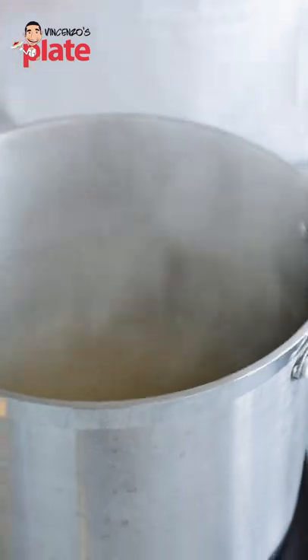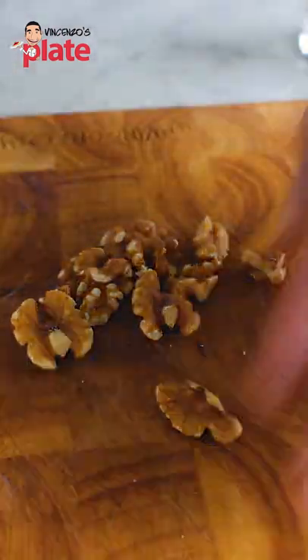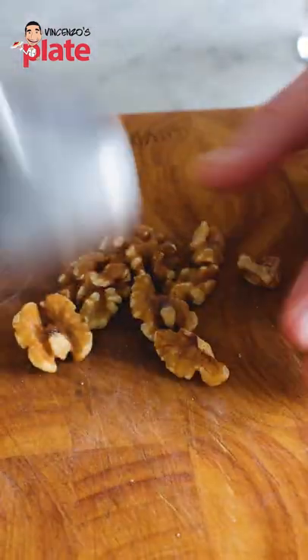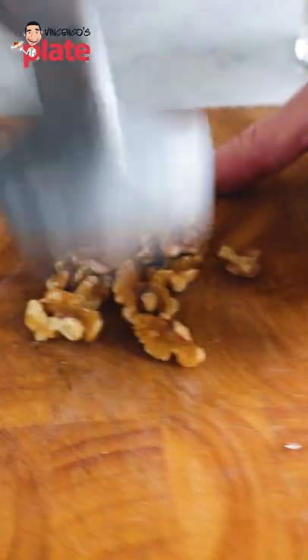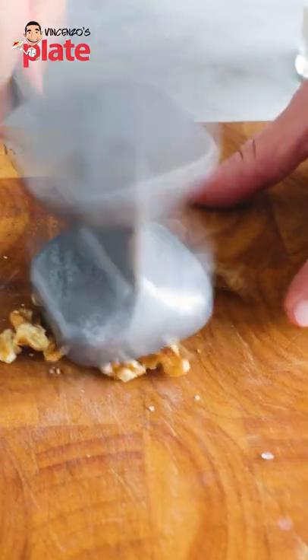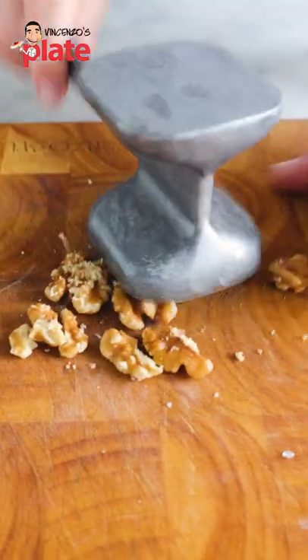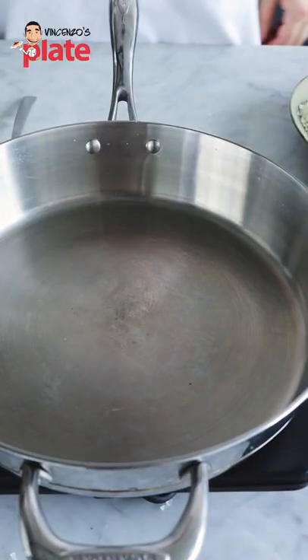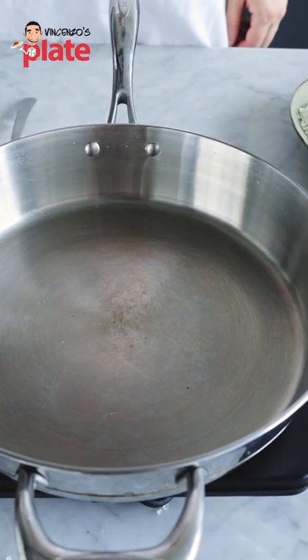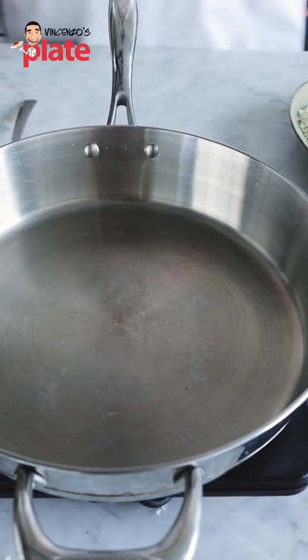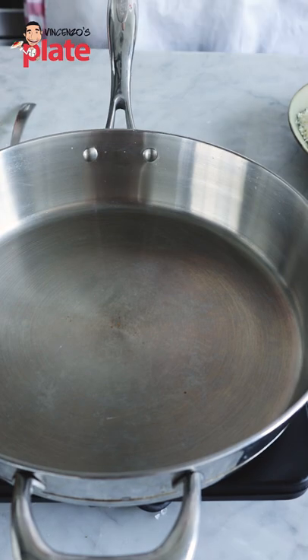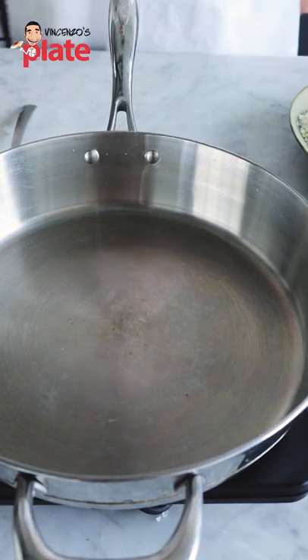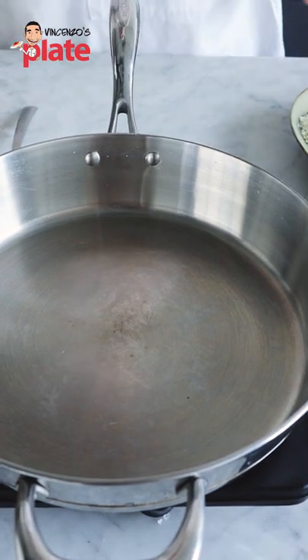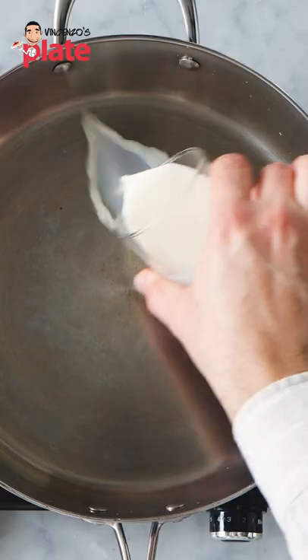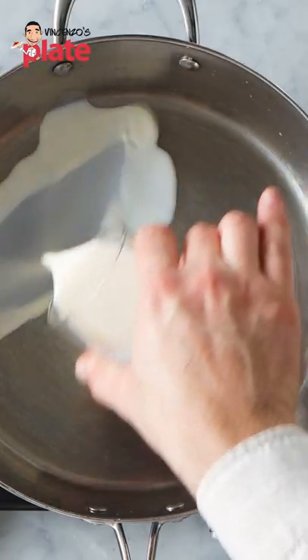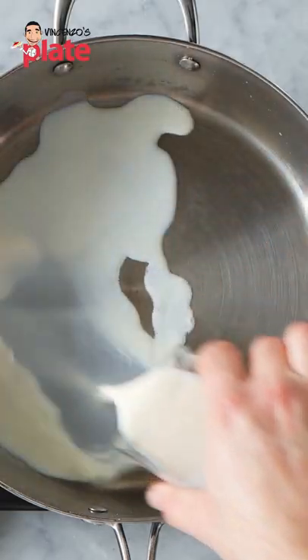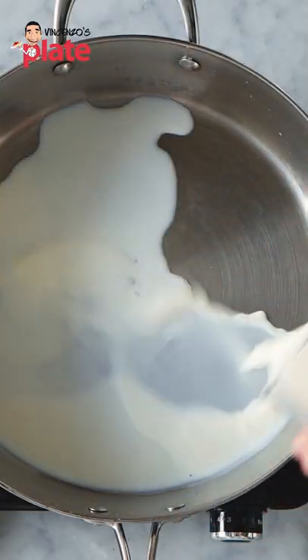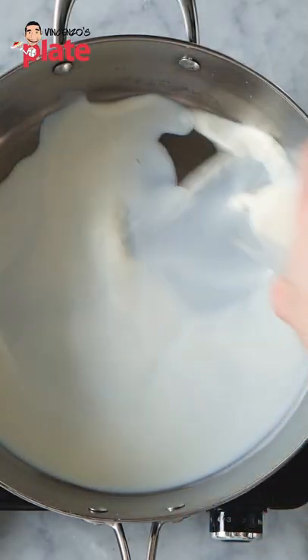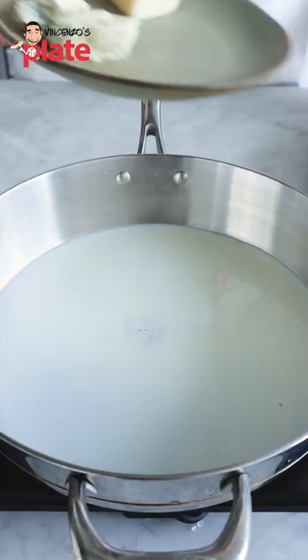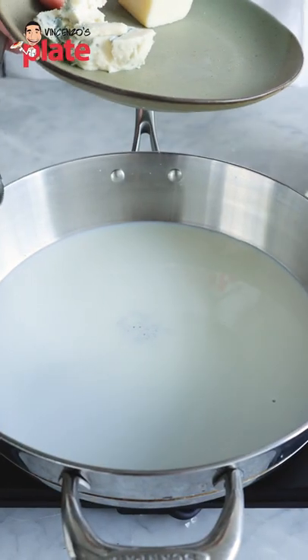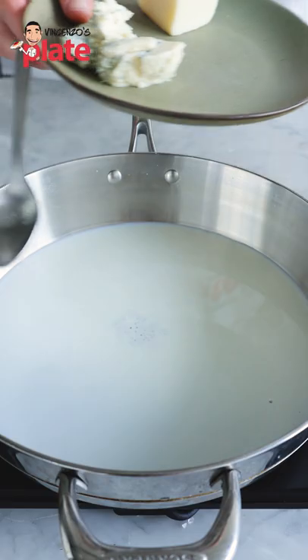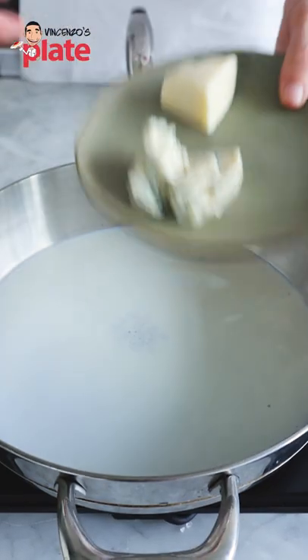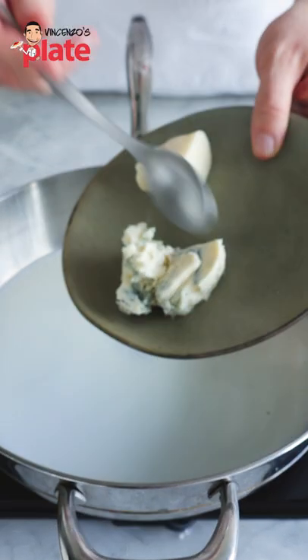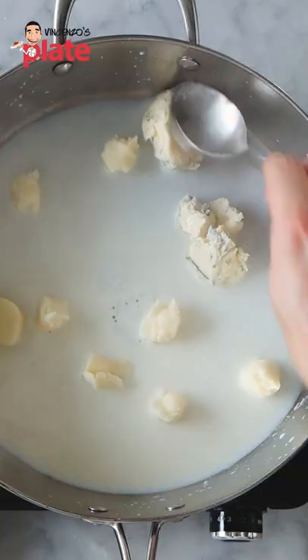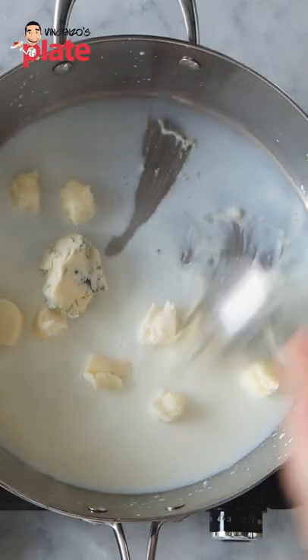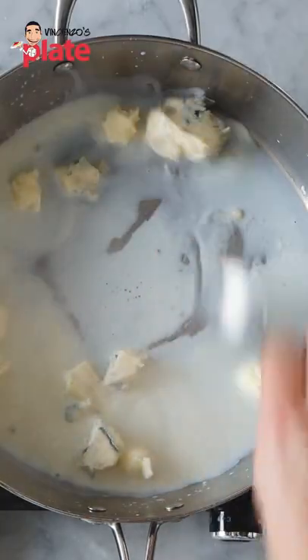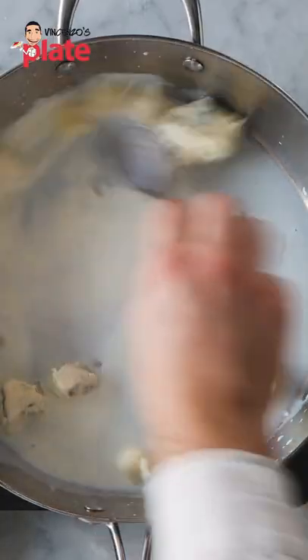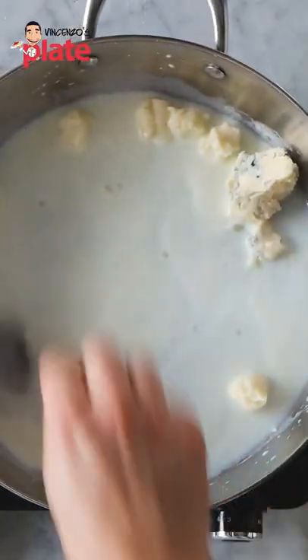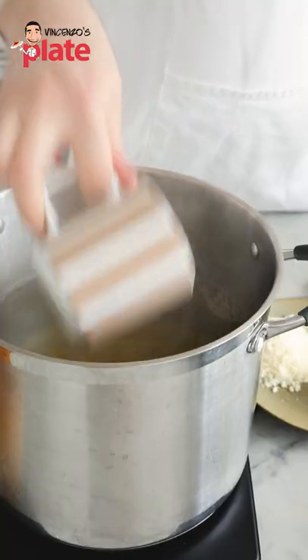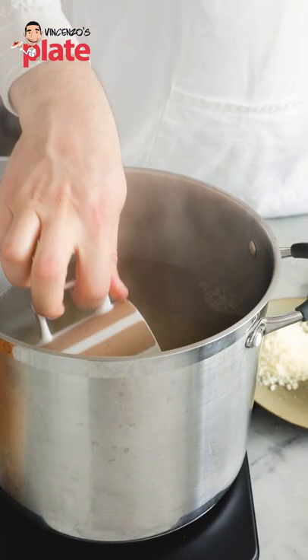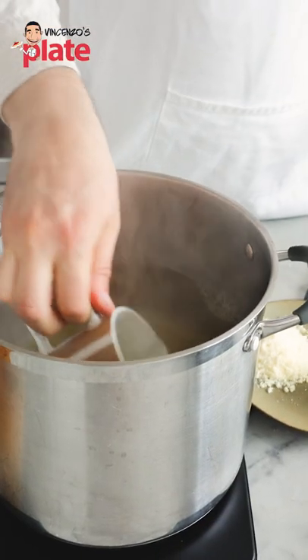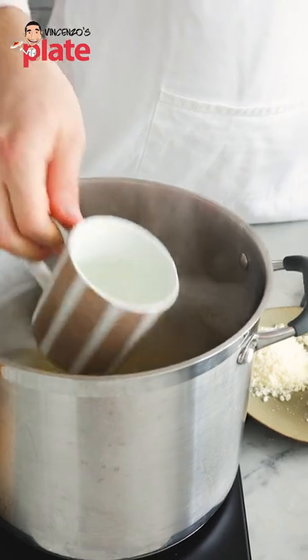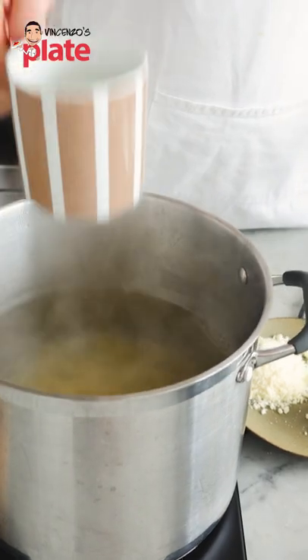Let's crush the walnuts. So on a very medium-low heat, we're going to put the milk. Let's put this cheese first — let's go with the gorgonzola. We're going to get a mug of pasta water.